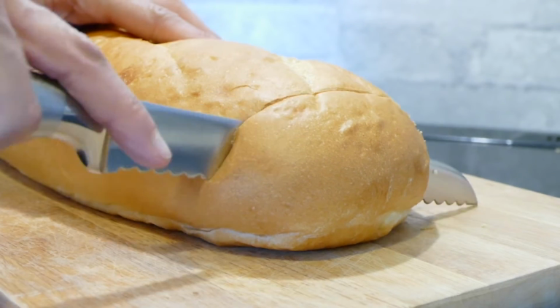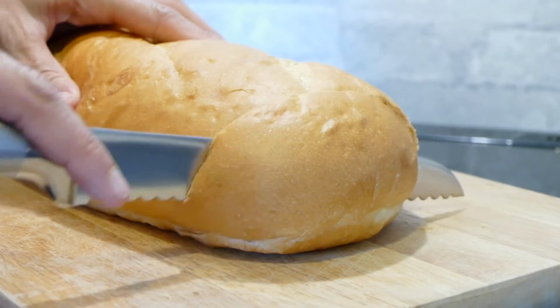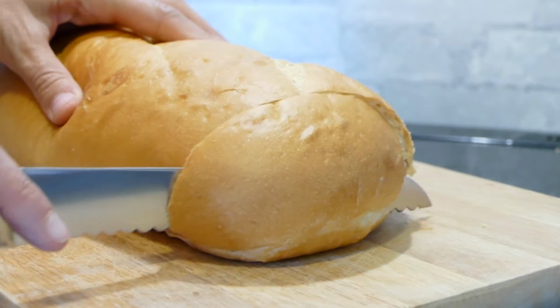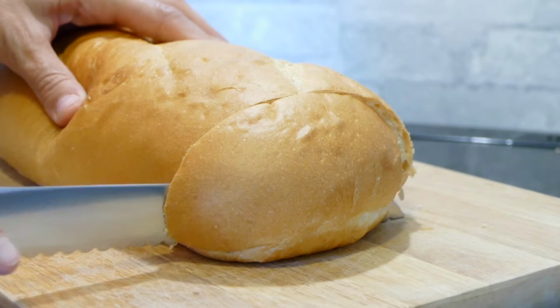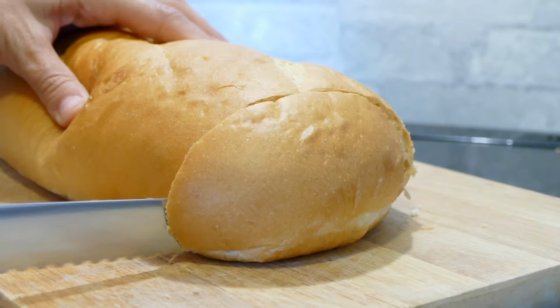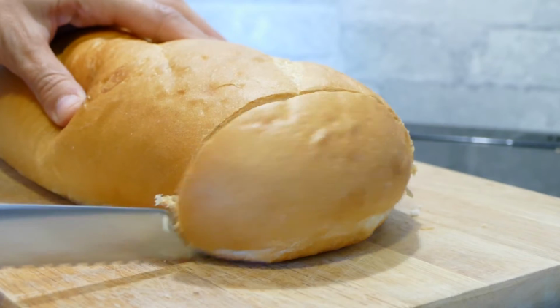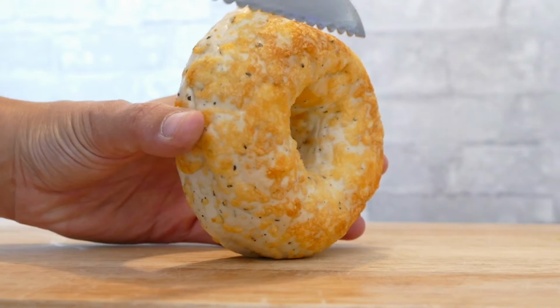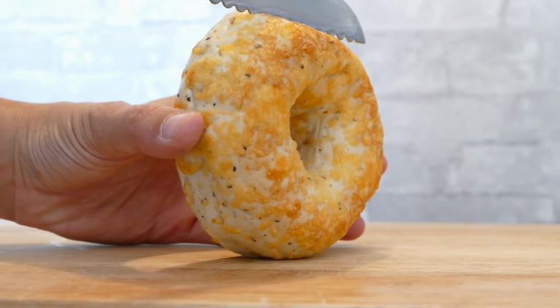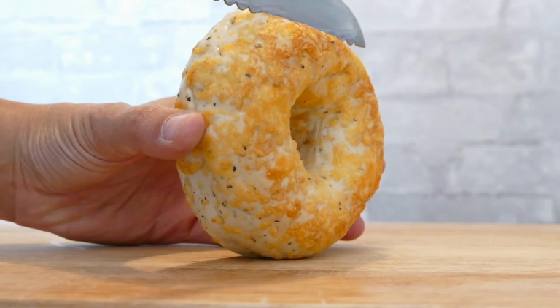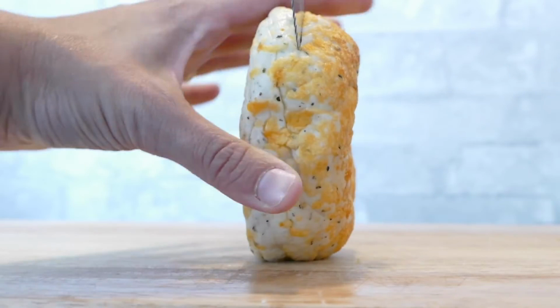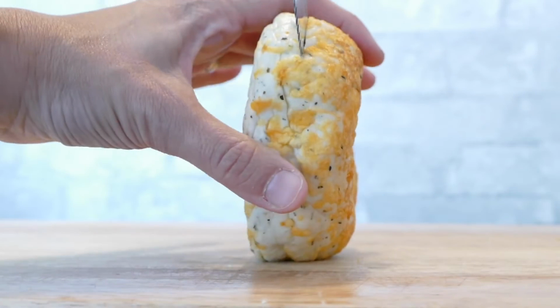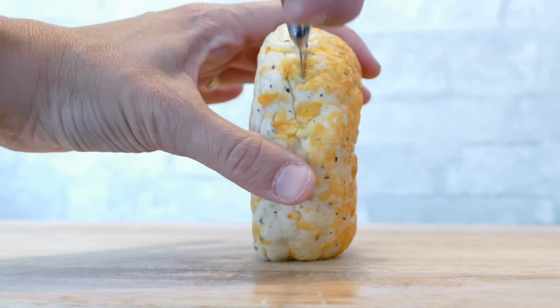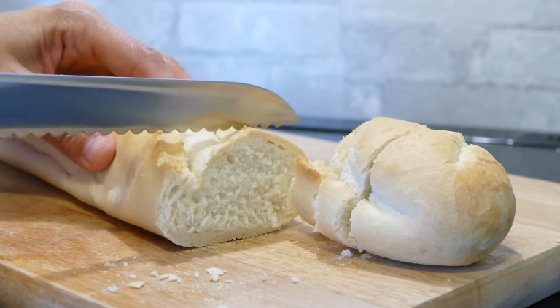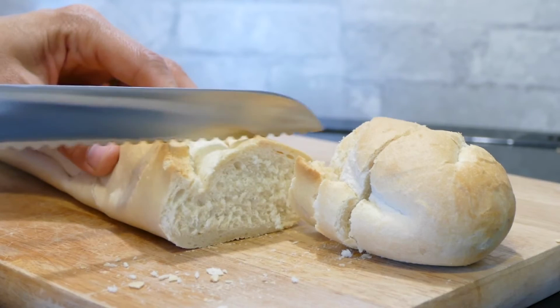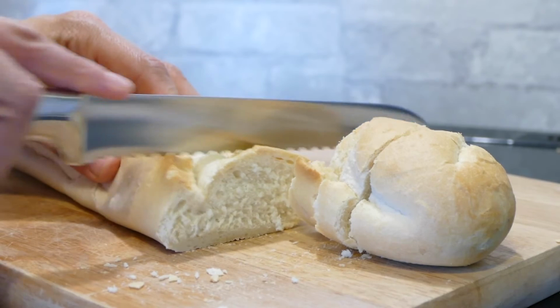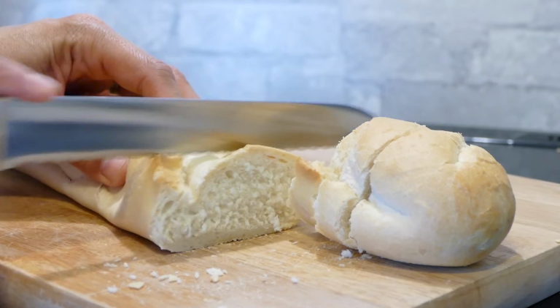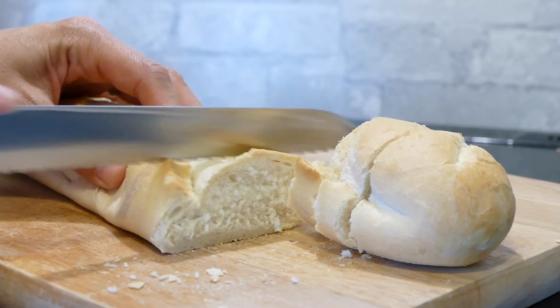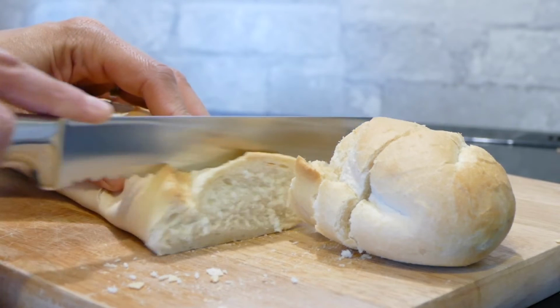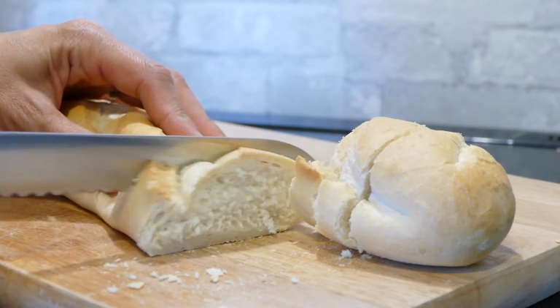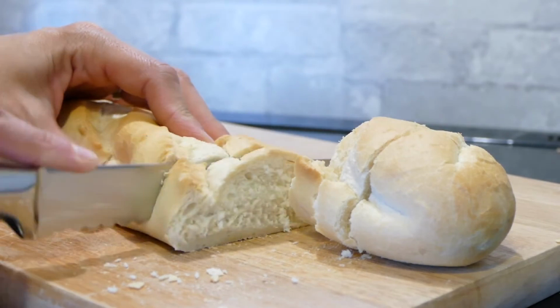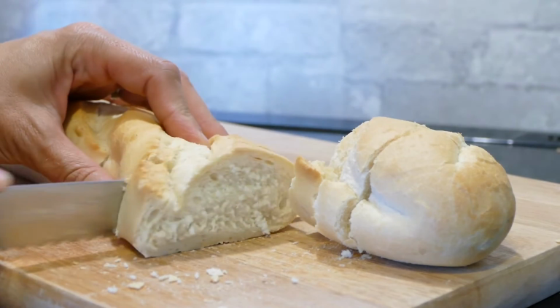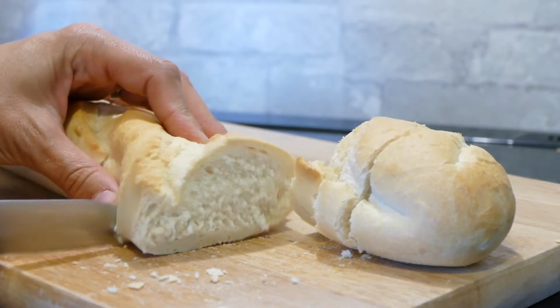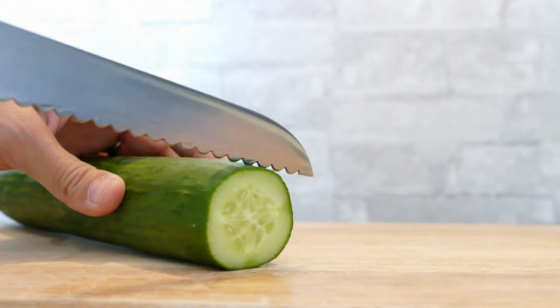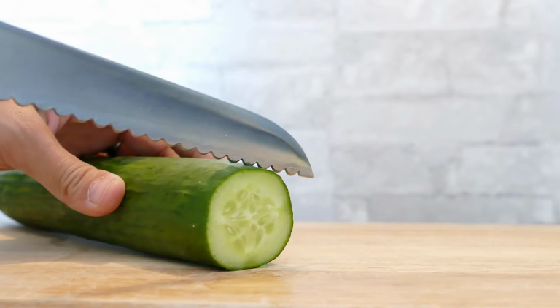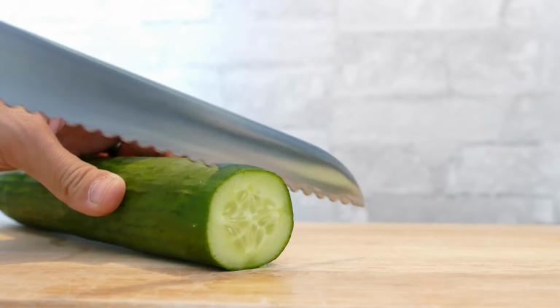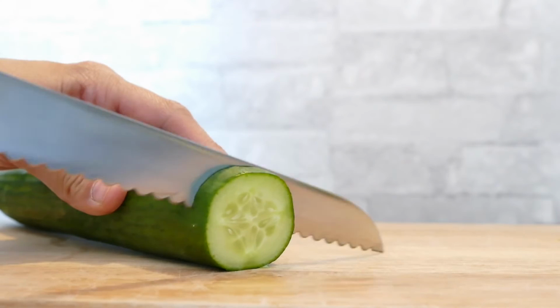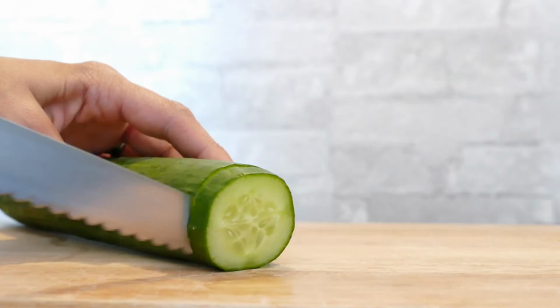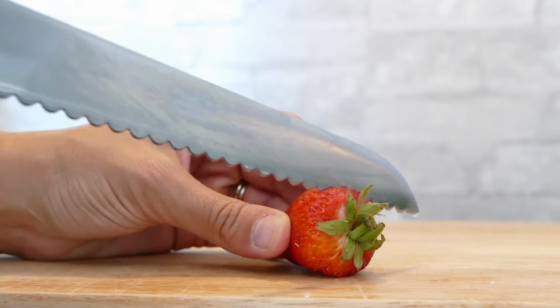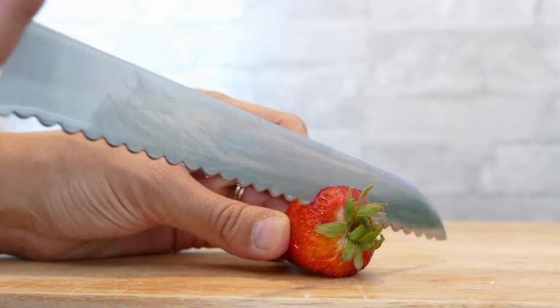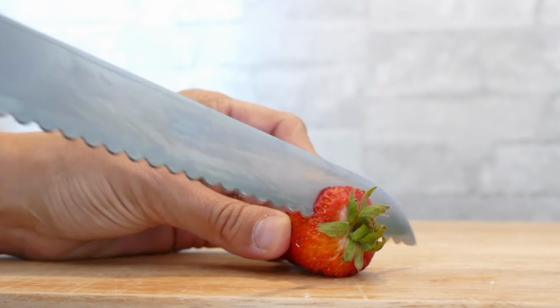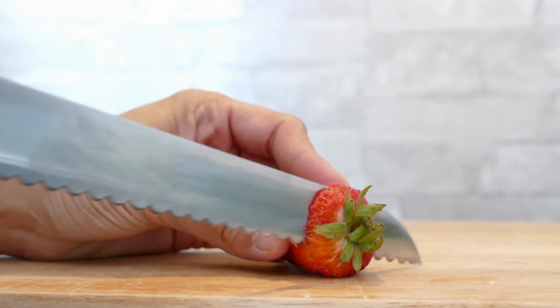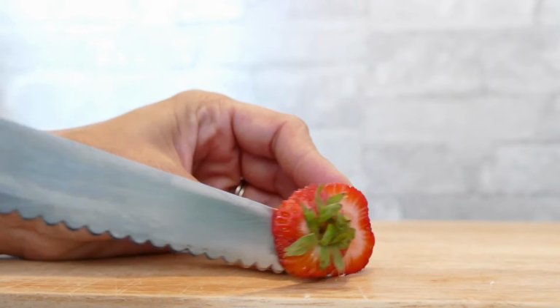It's perfect for cutting crusty bread, bagels, and pastries. The blade can also be used to cut vegetables, fruit, or other delicate foods.